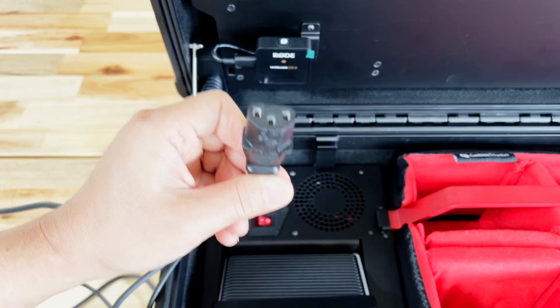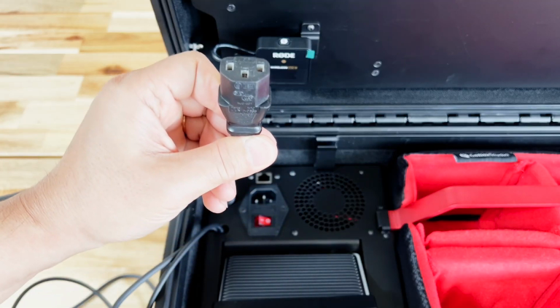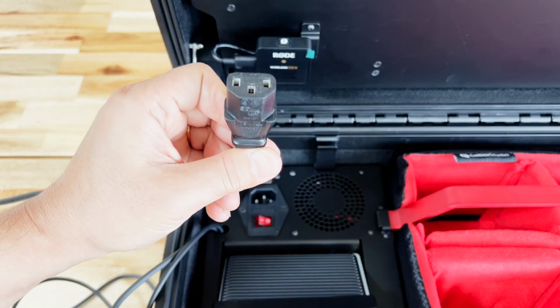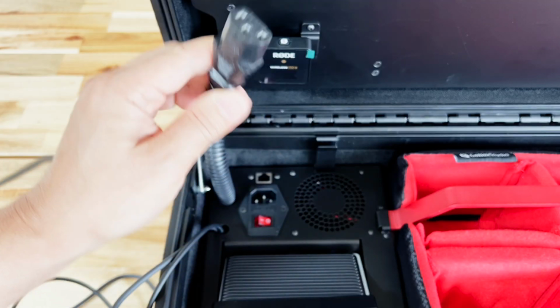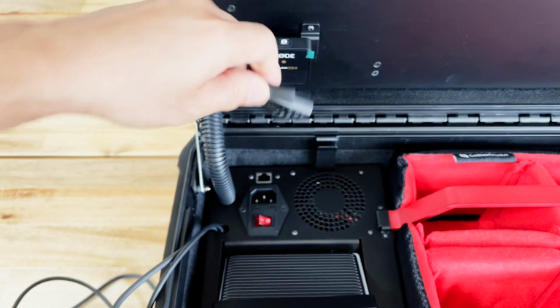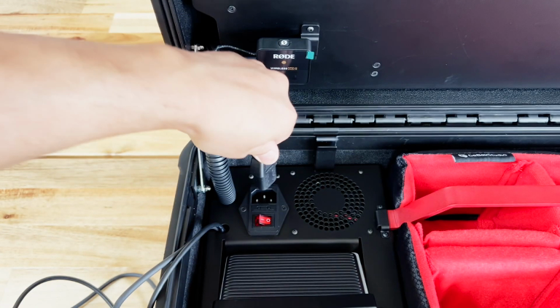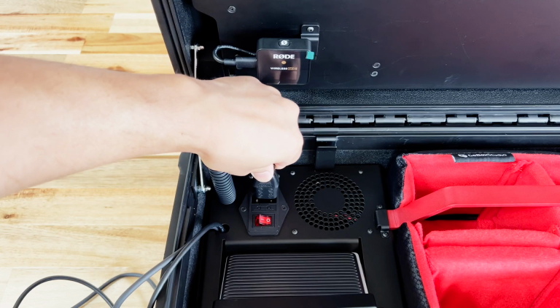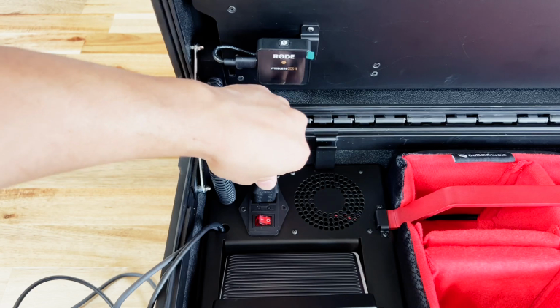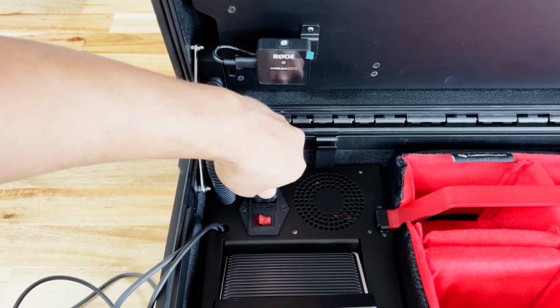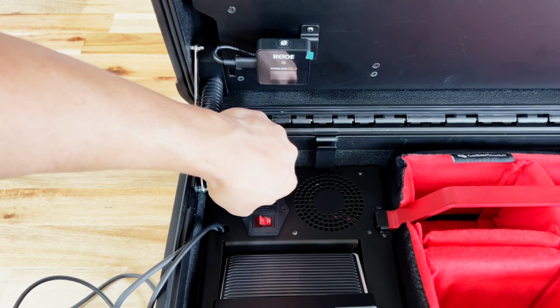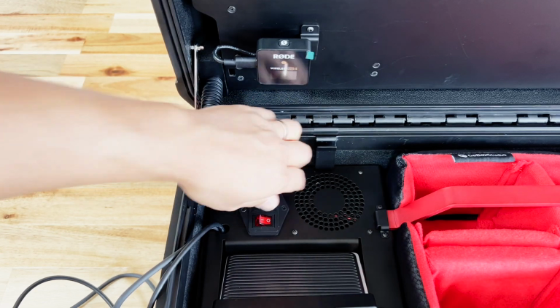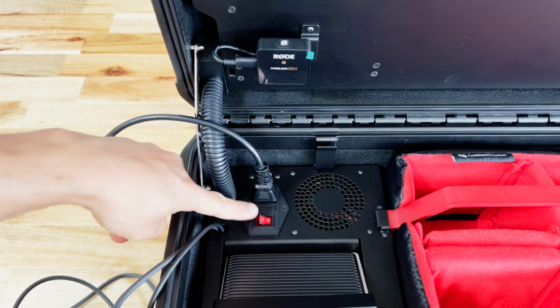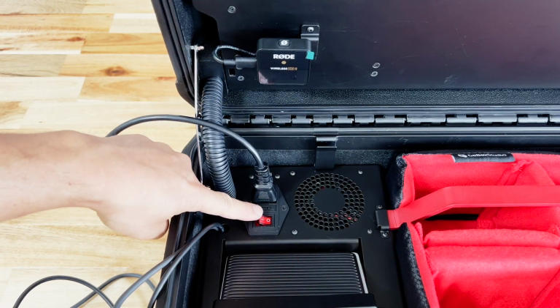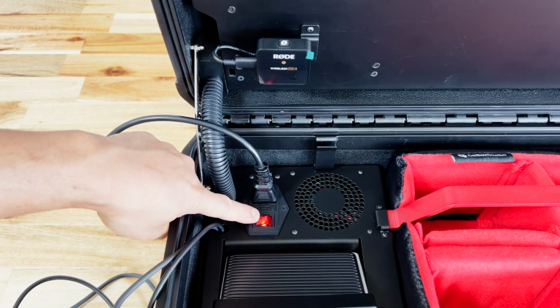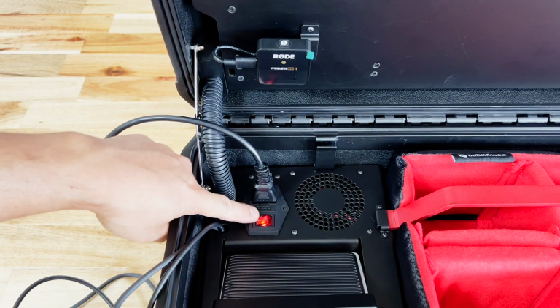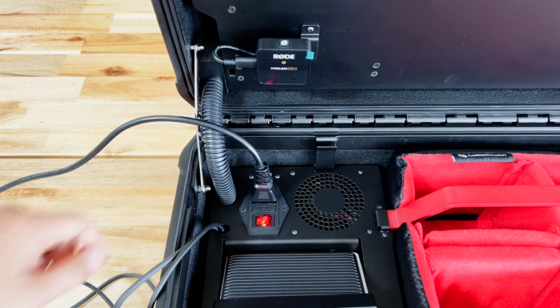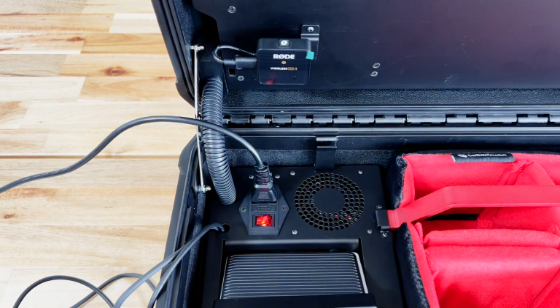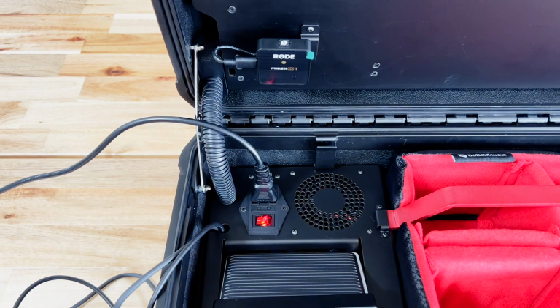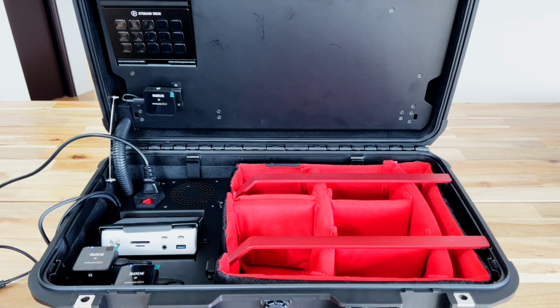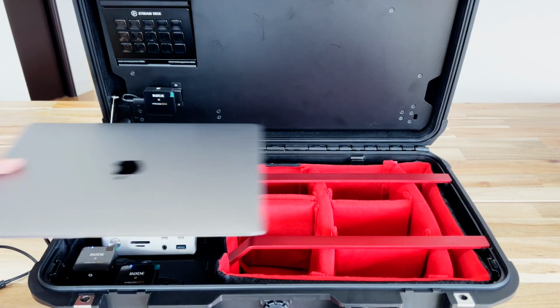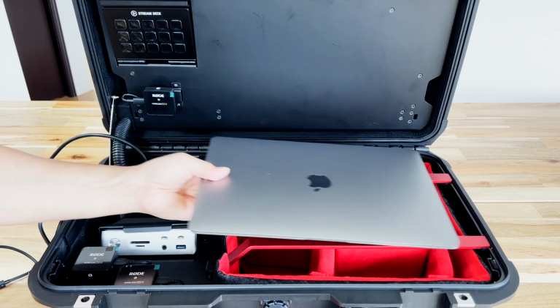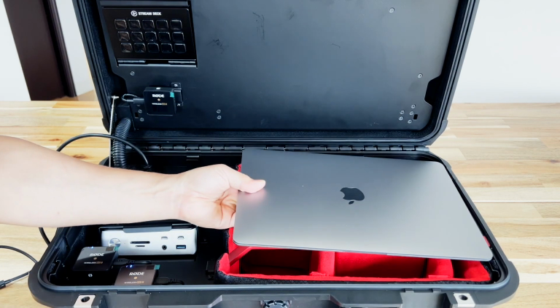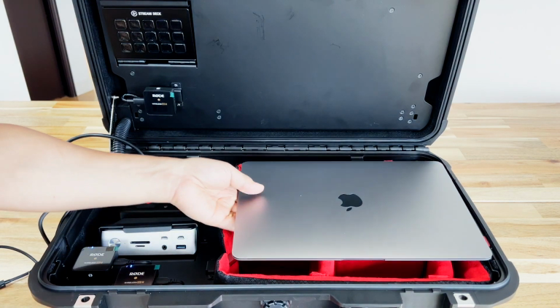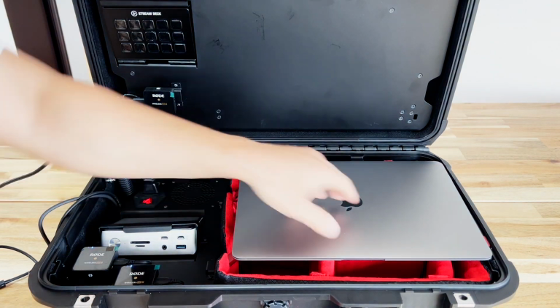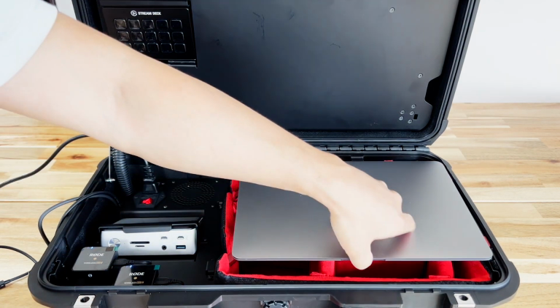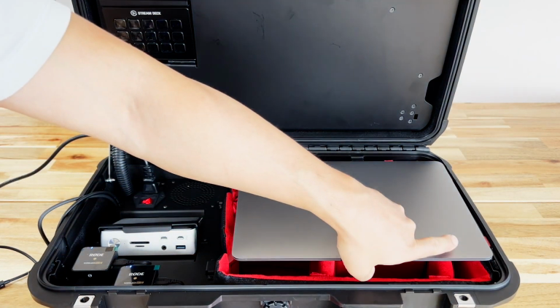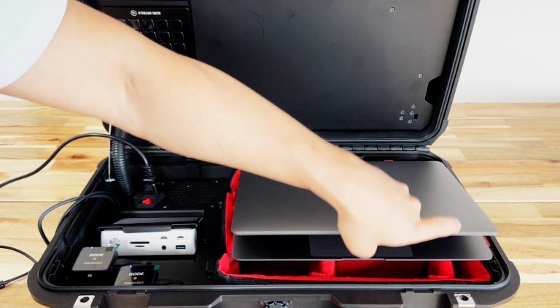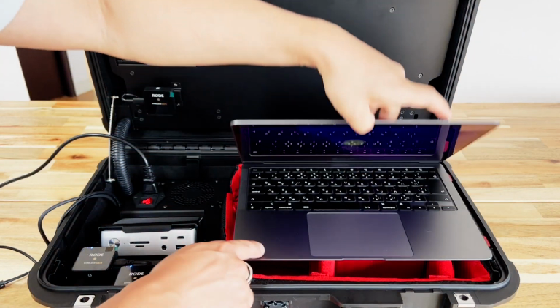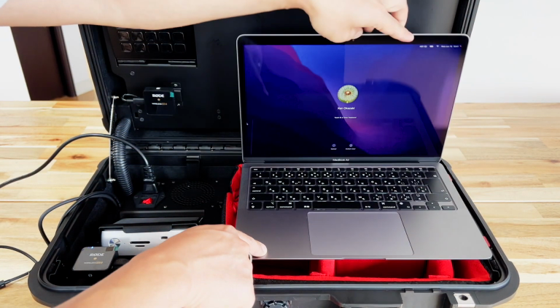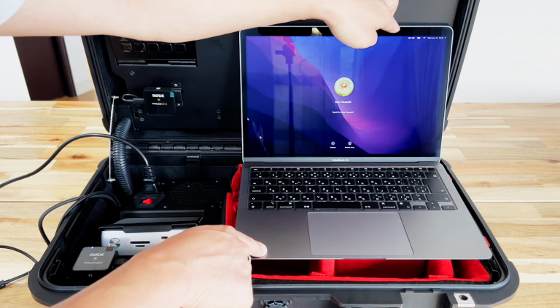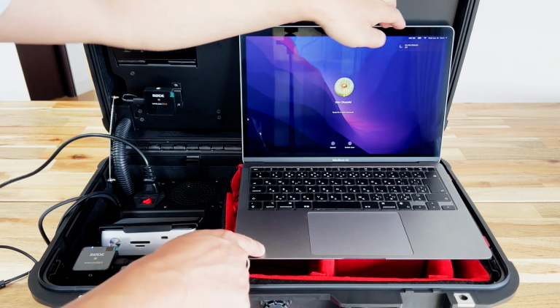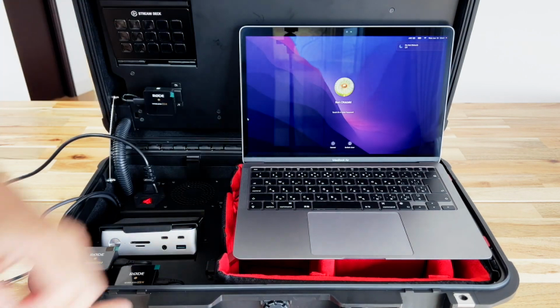Connecting the power is very straightforward. We're just going to take this female PC cable and put it into the male jack and flip the switch. Now that the support rods are in place, we can set our laptop safely on top, open it up, and we're ready to get cracking.